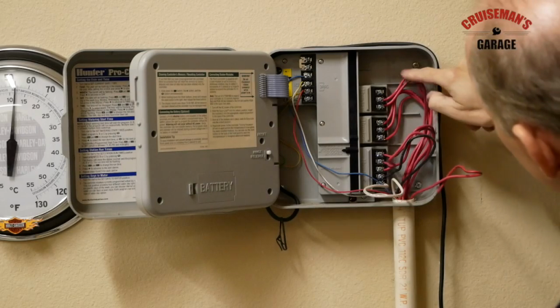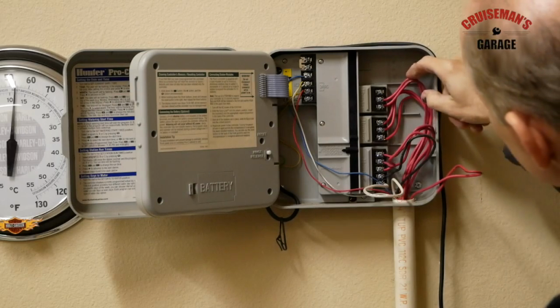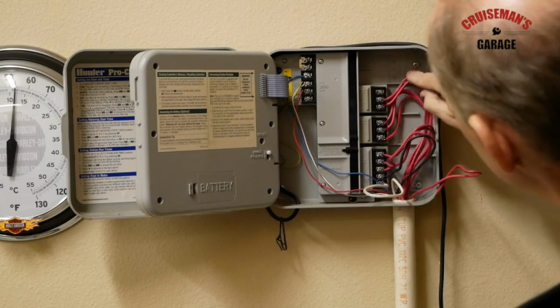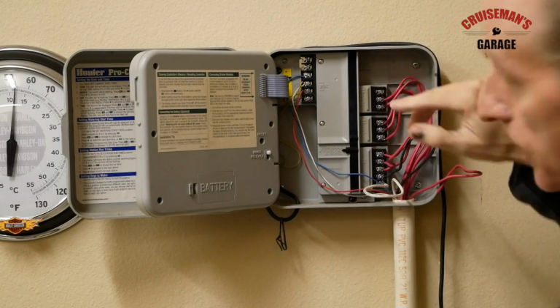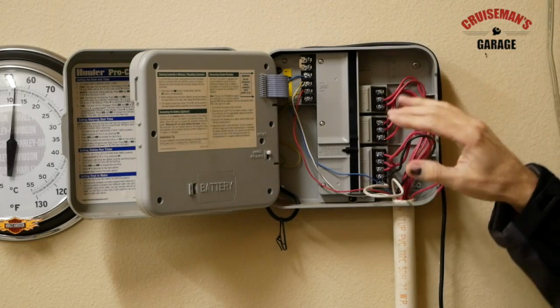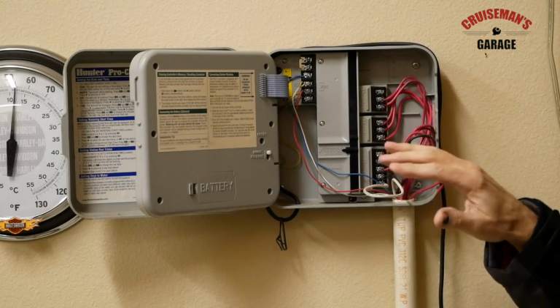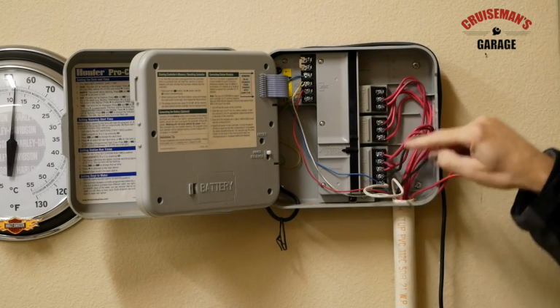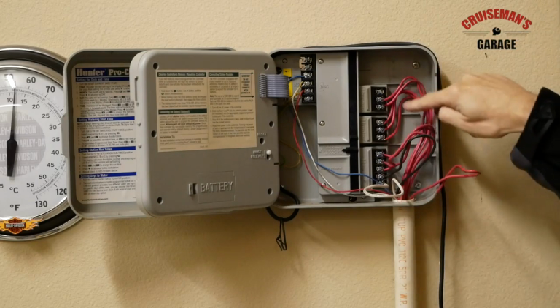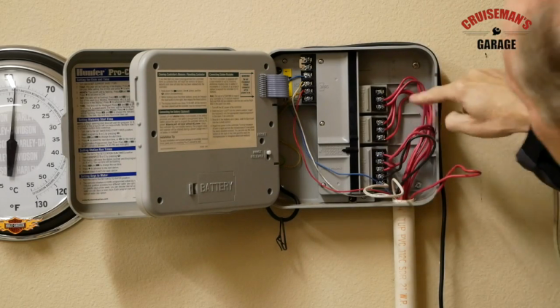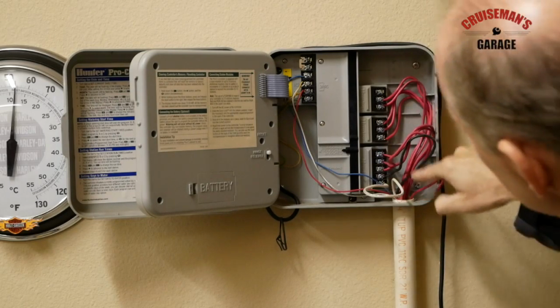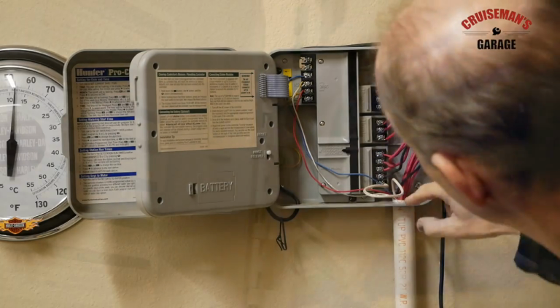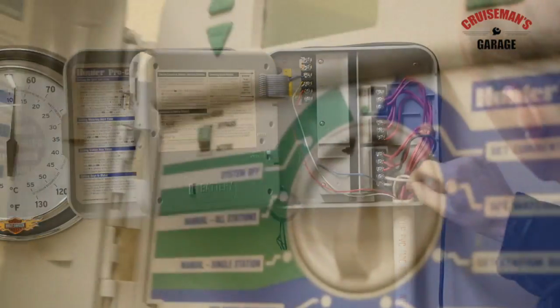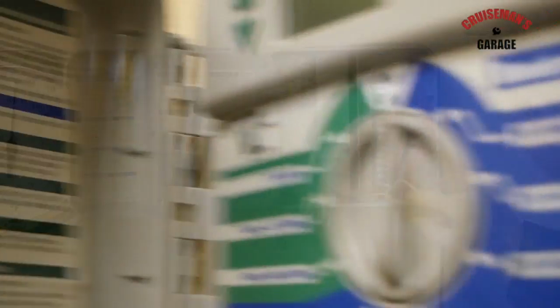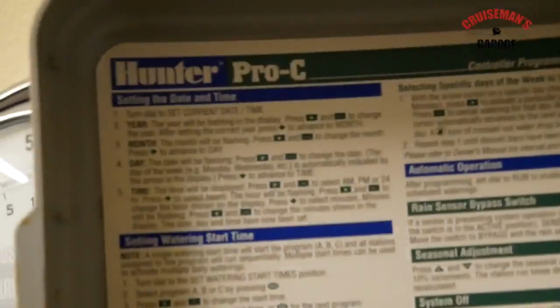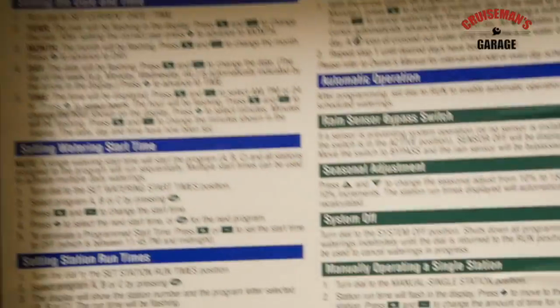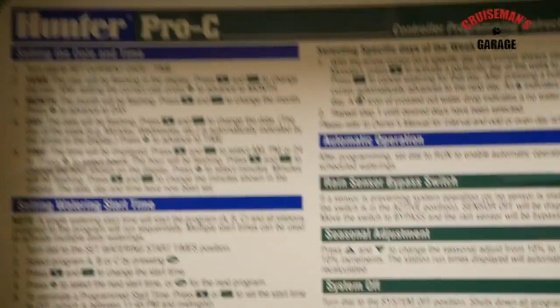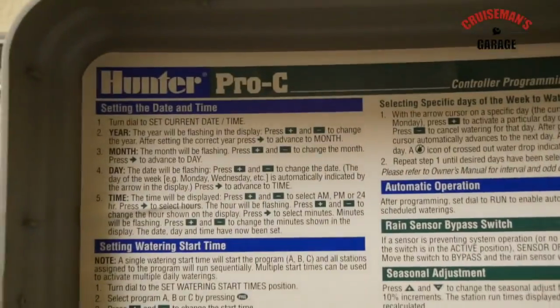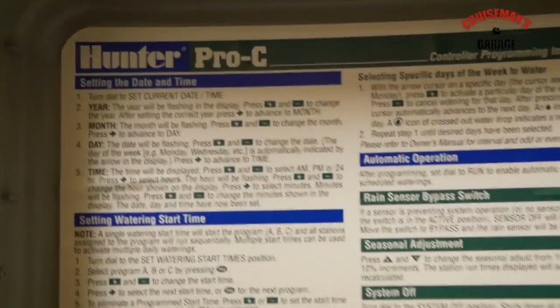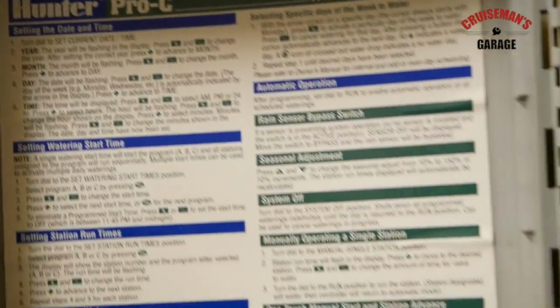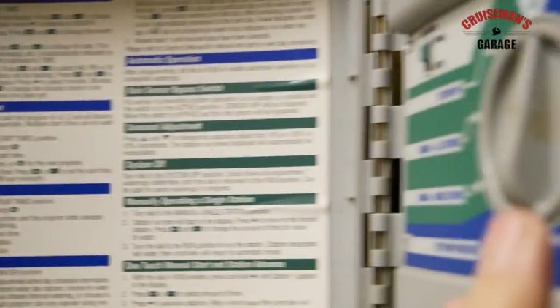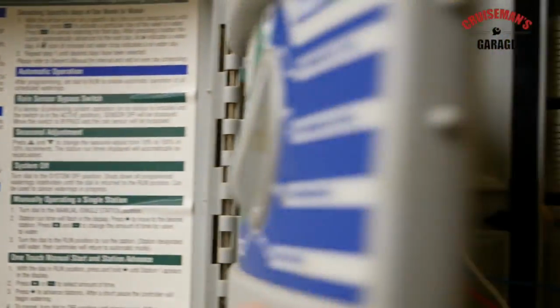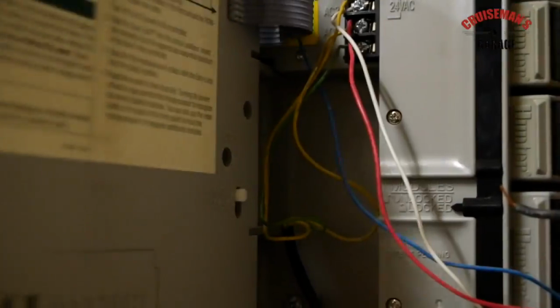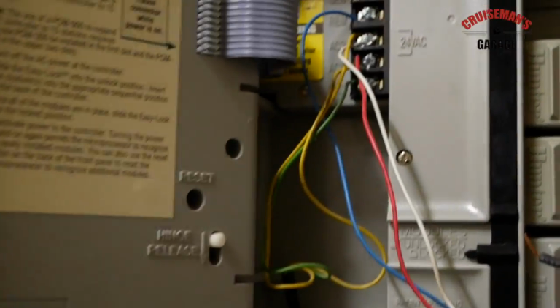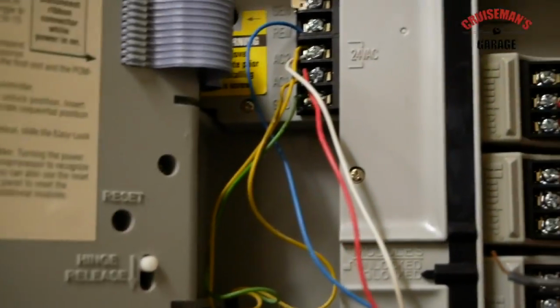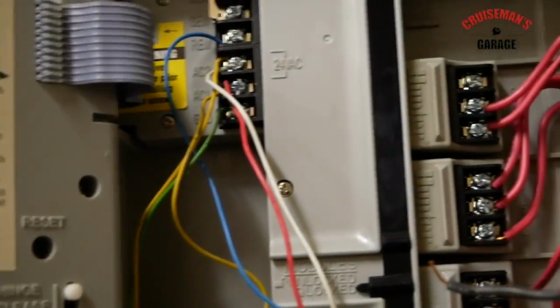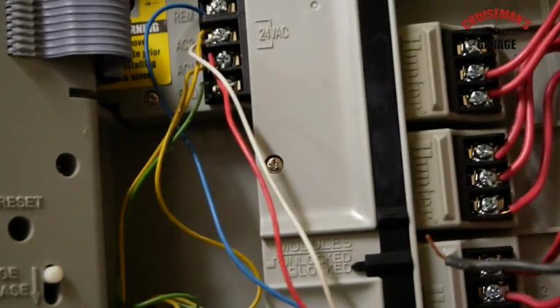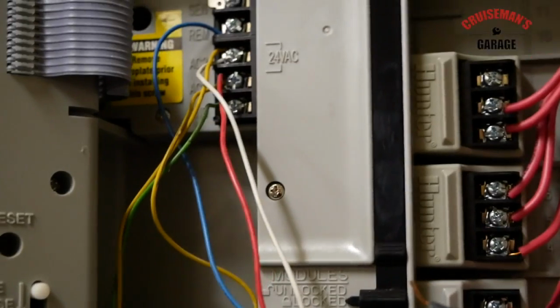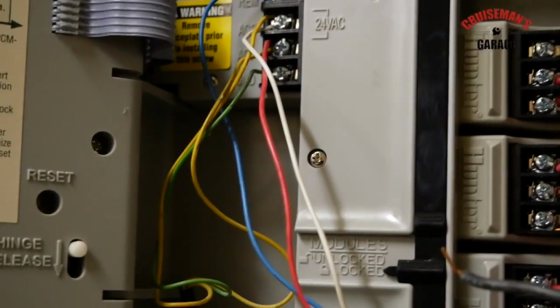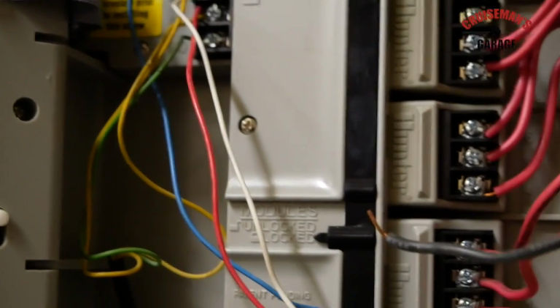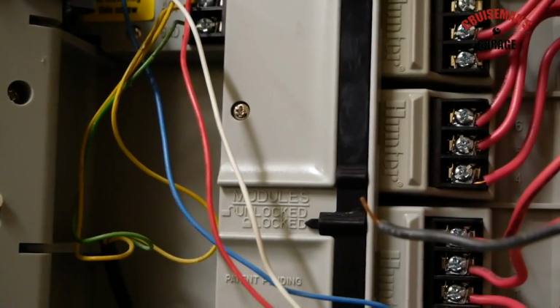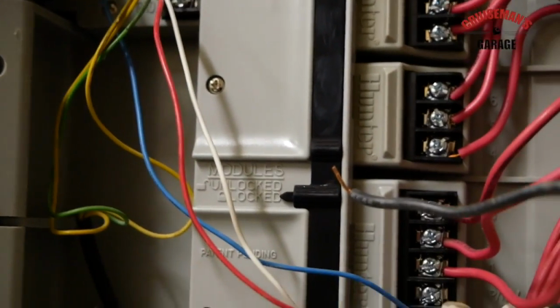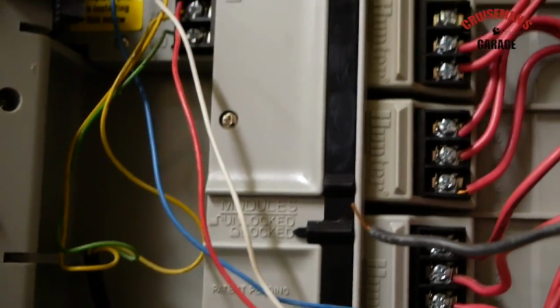You can't see it from where you are, but there are different zone numbers in here. This is the Hunter Pro-C model that I'm trying to replace. There are a few differences that are kind of unique, apparently, to the Hunter.